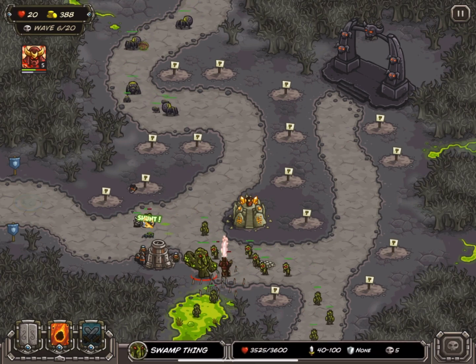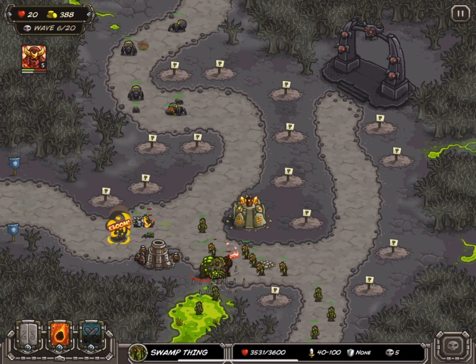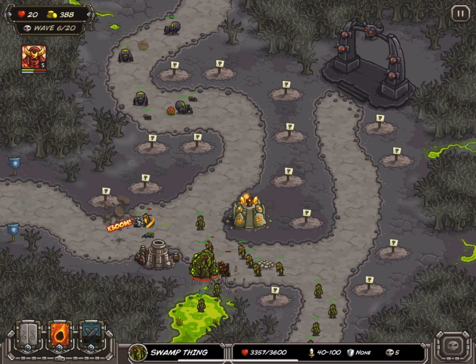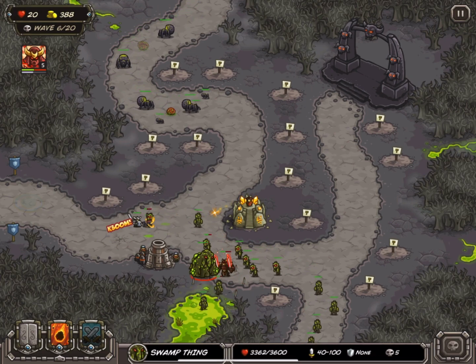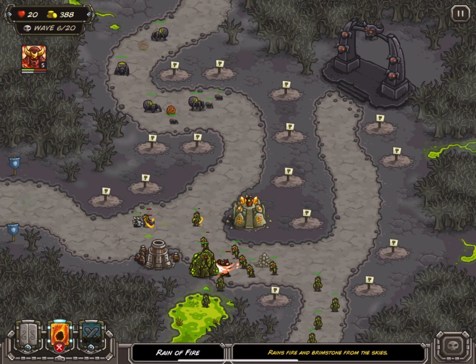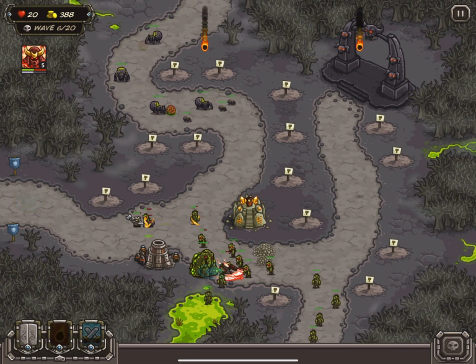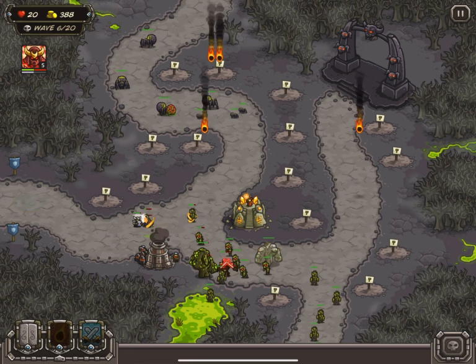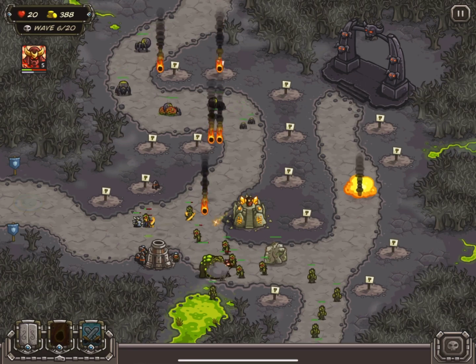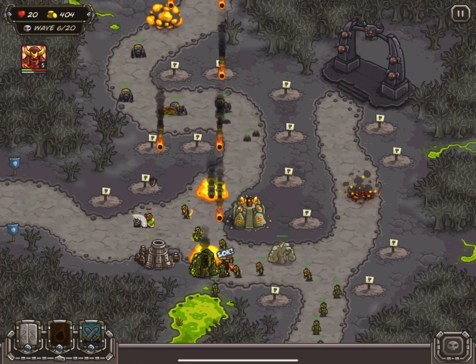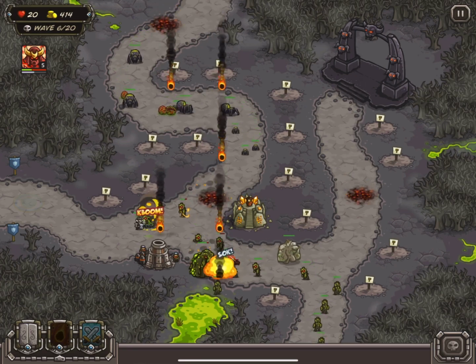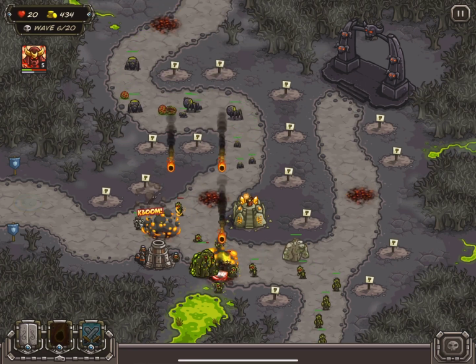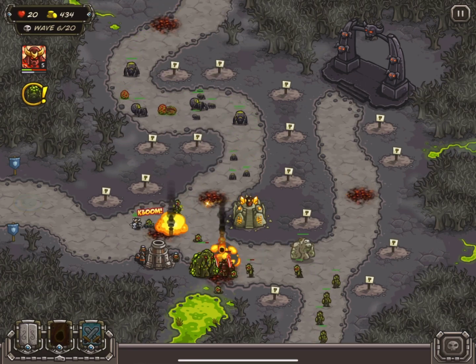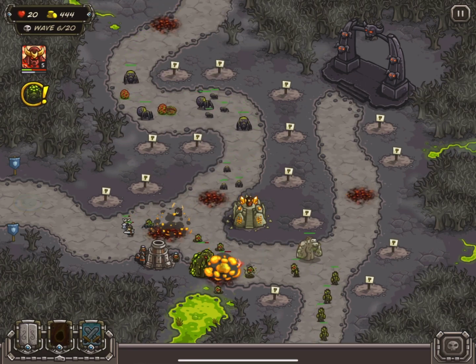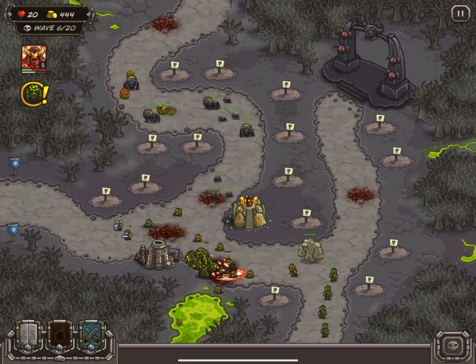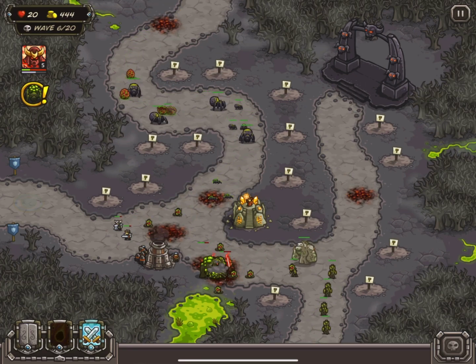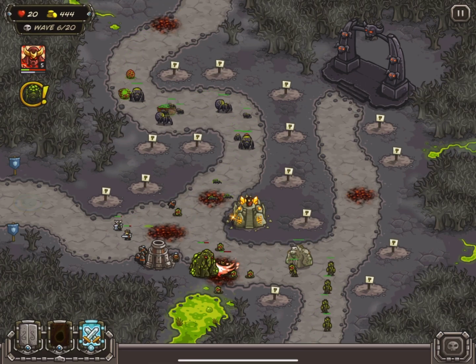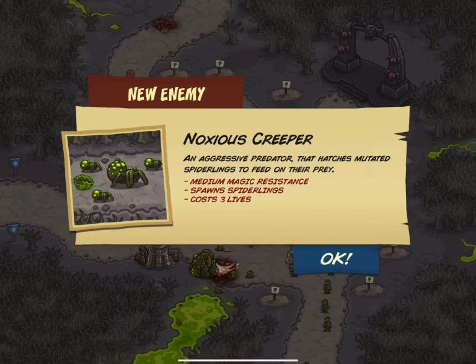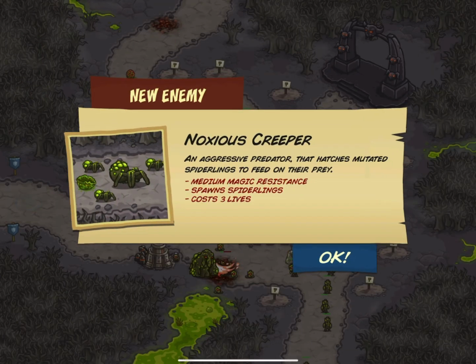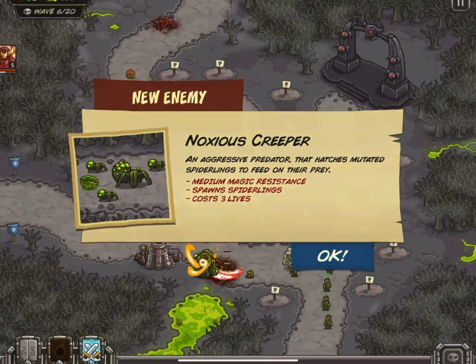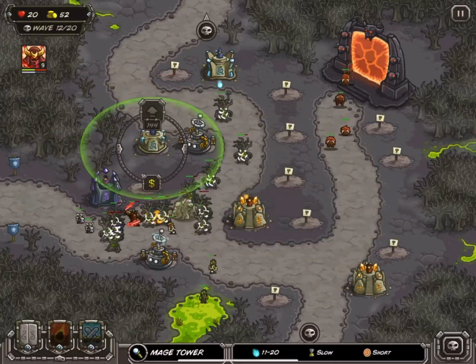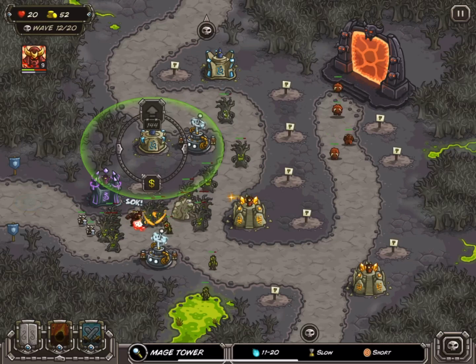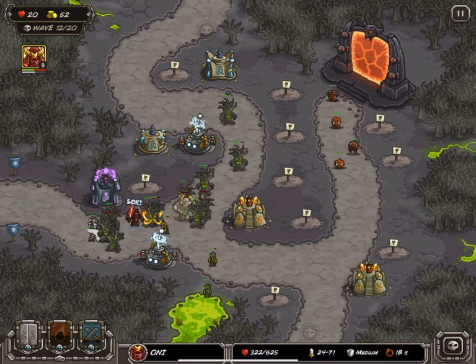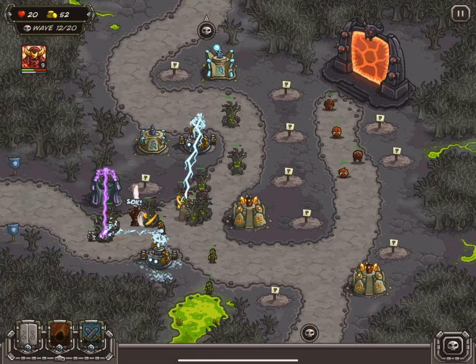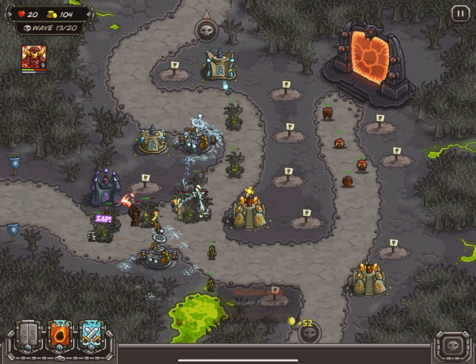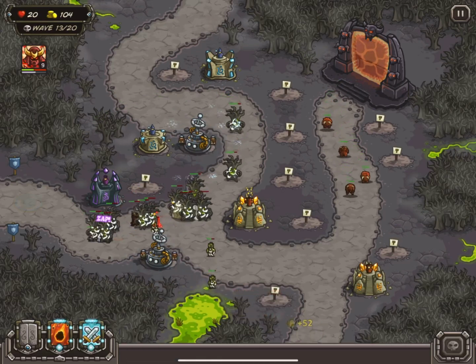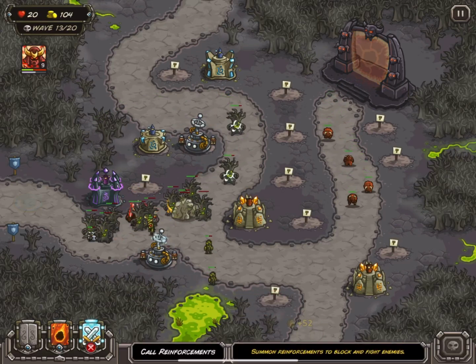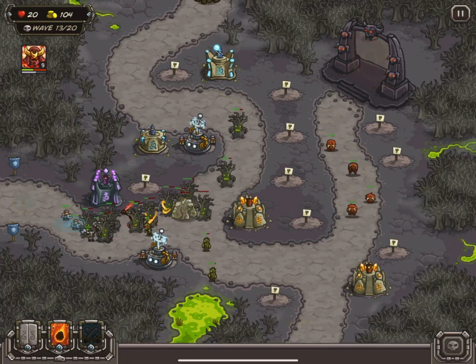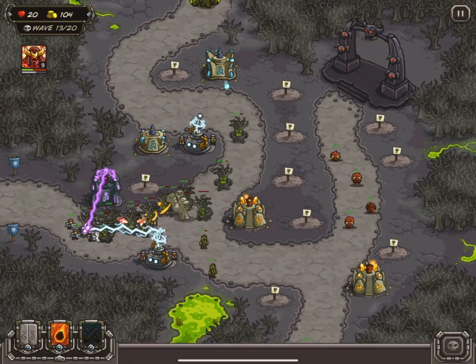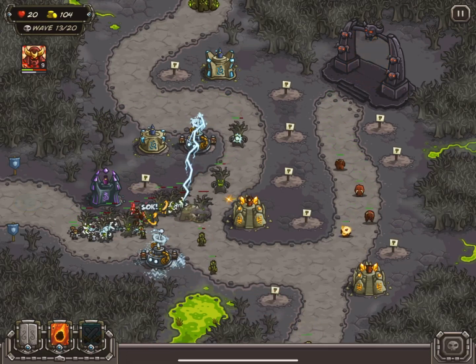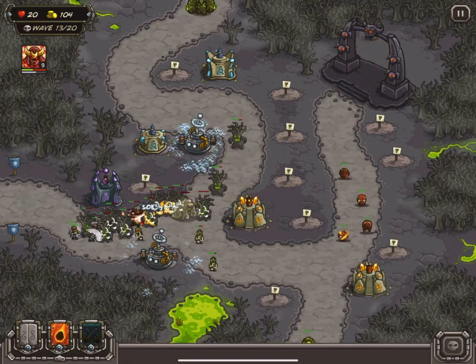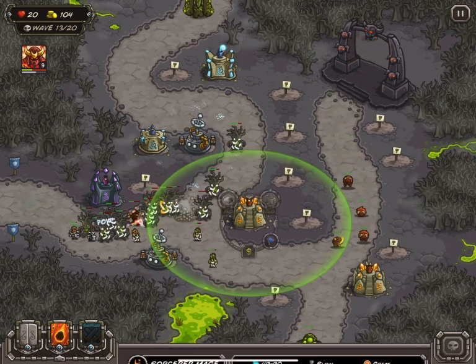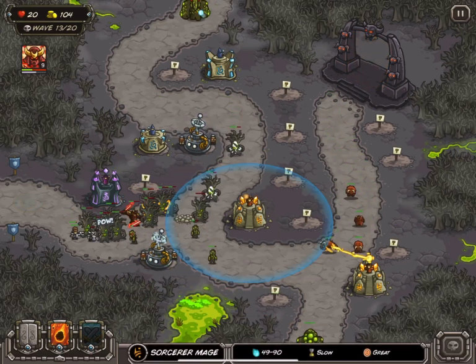If you notice, the information icon never appeared for the Swamp Thing, but it does appear for the Noseous Creeper. When it comes to Wave 13, the icon still doesn't show up, so it seems to glitch the event.